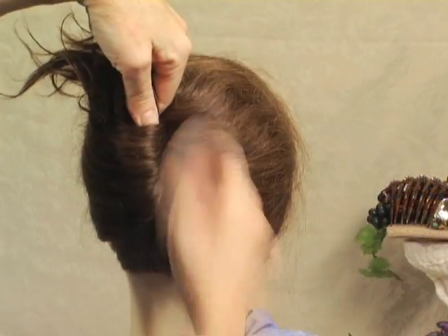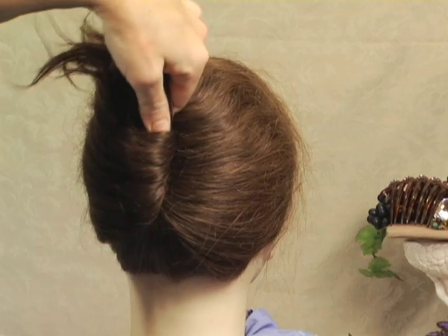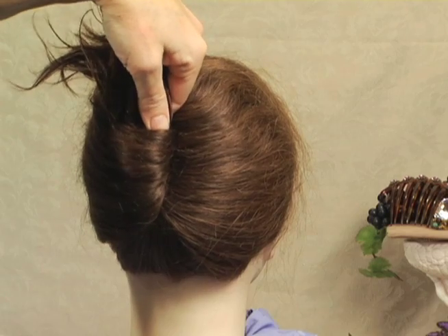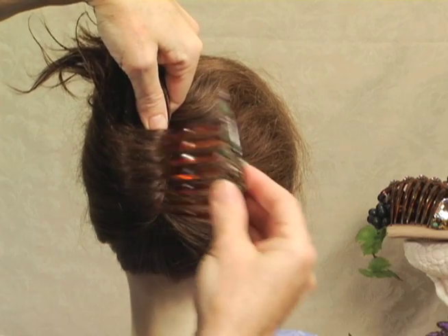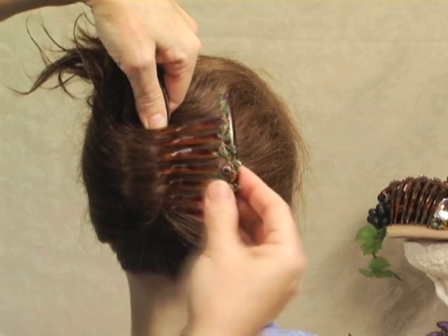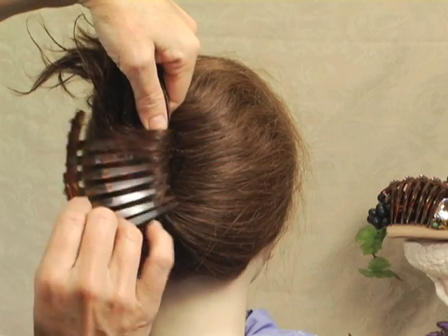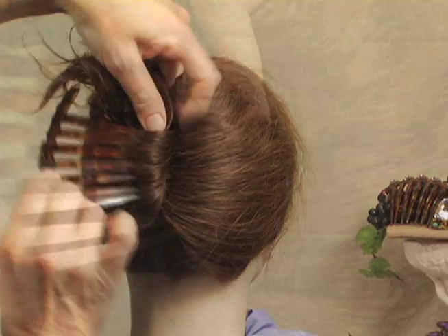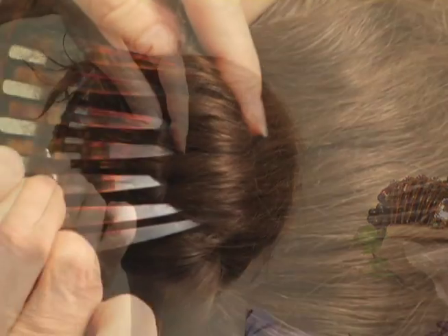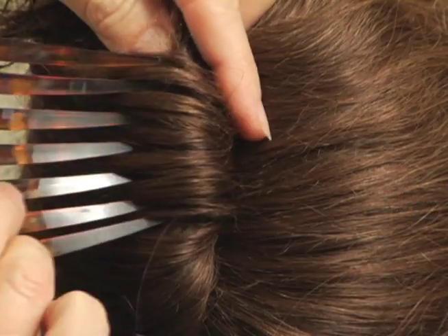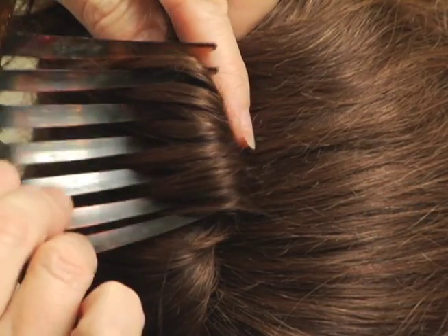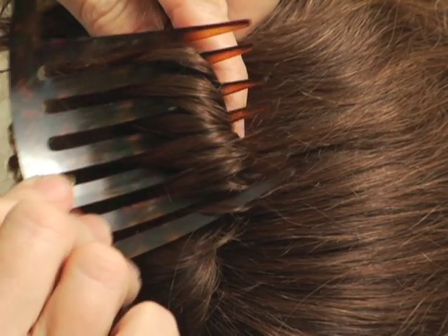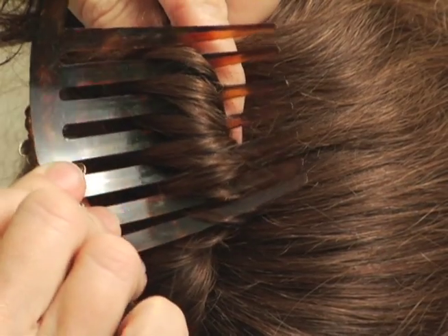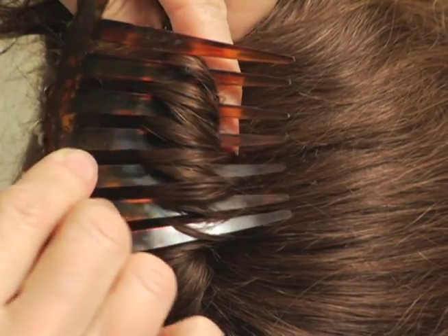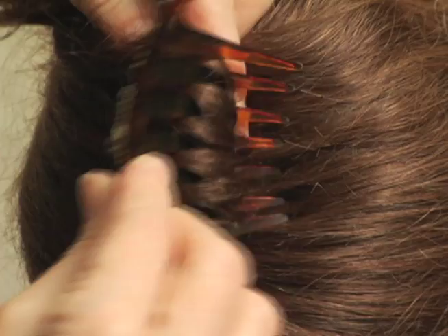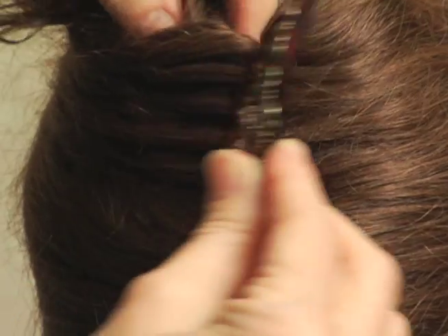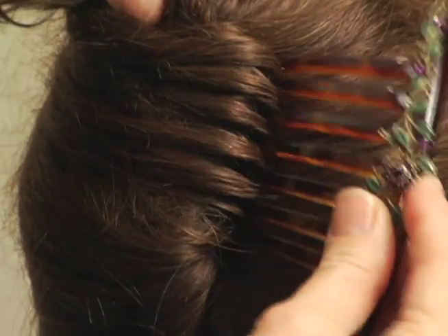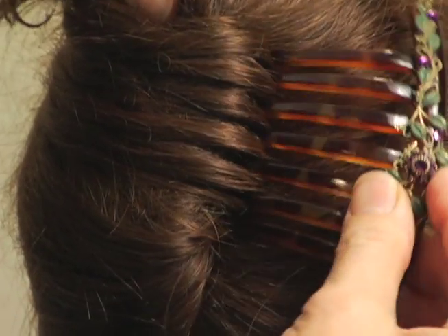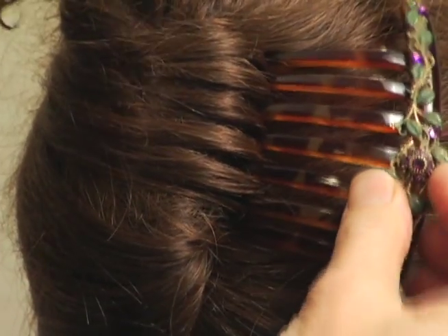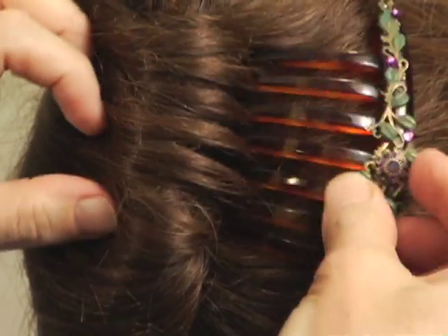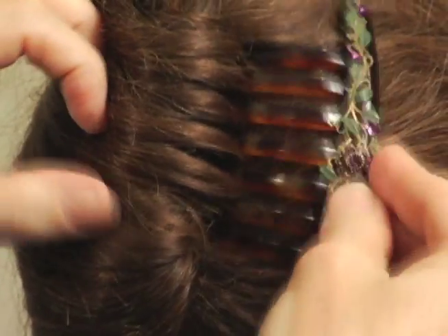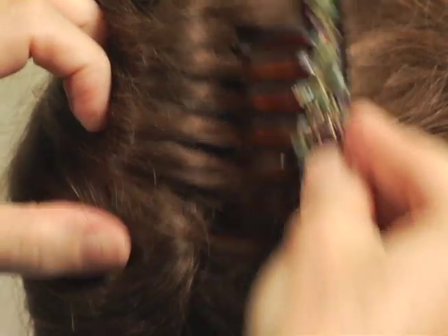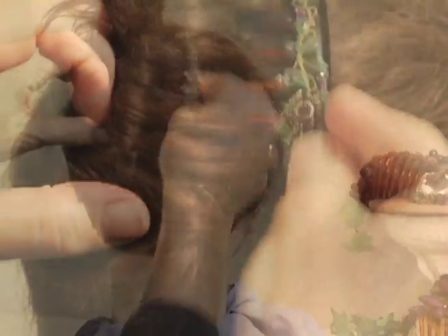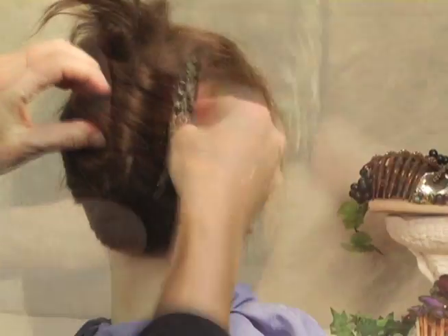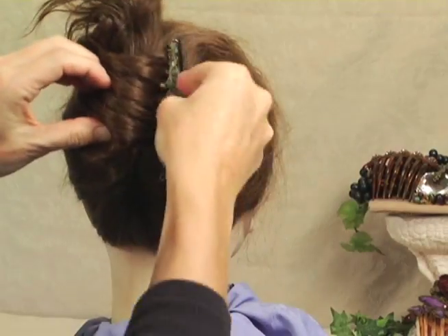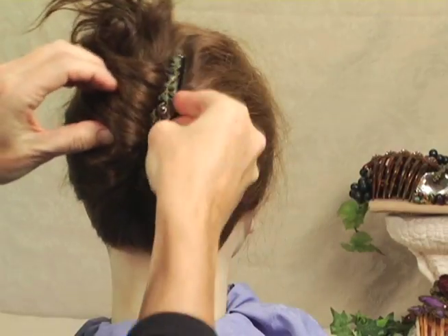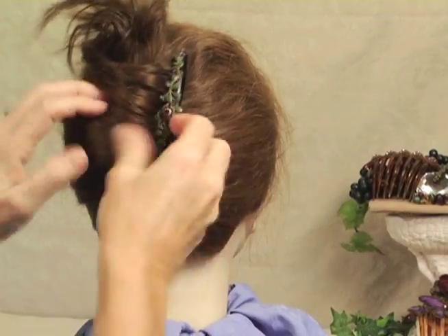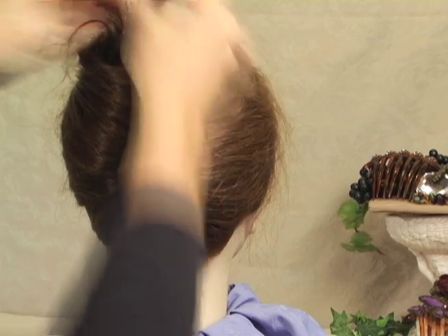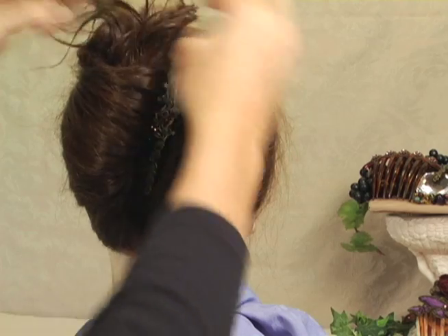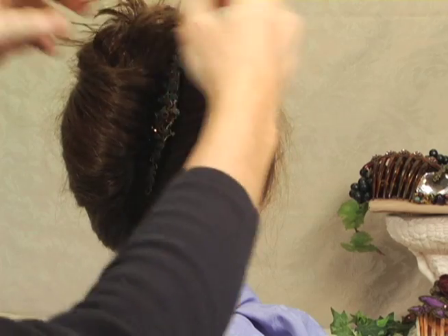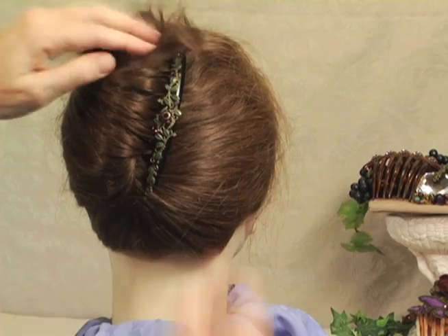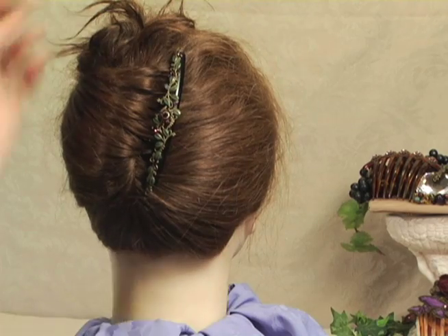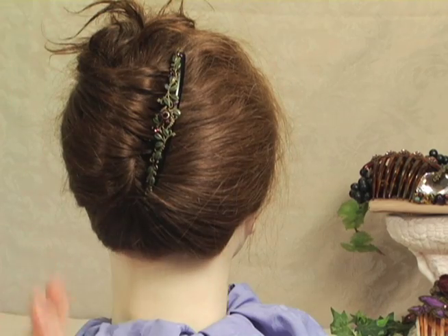Then take your comb, make sure it's upside down, weave it through your roll, flip it over, and shimmy it flat against your scalp. Another easy hairdo with Bird Designs French Combs.